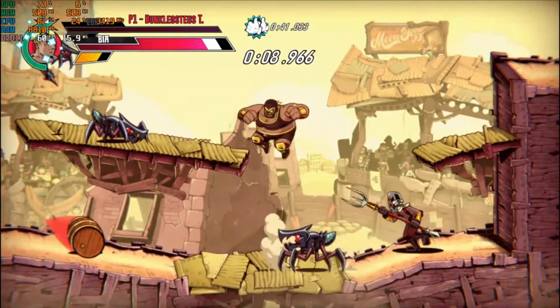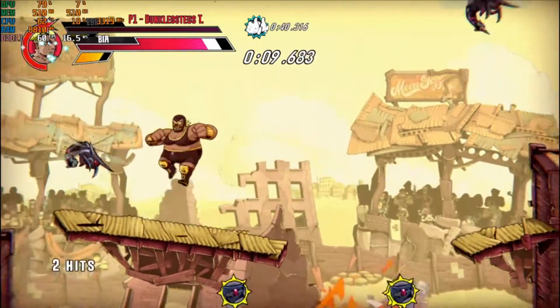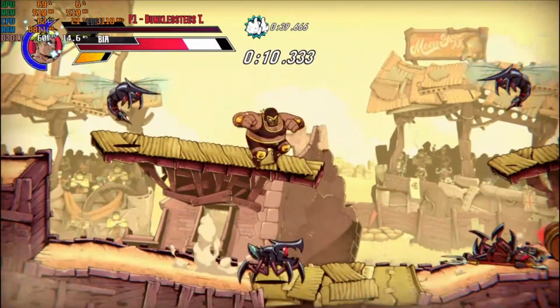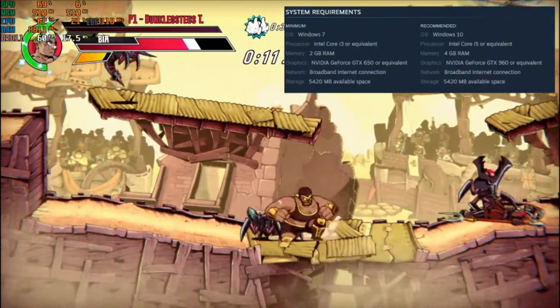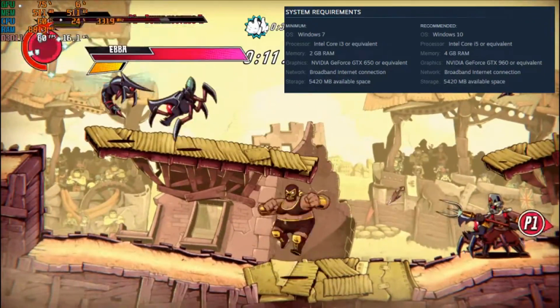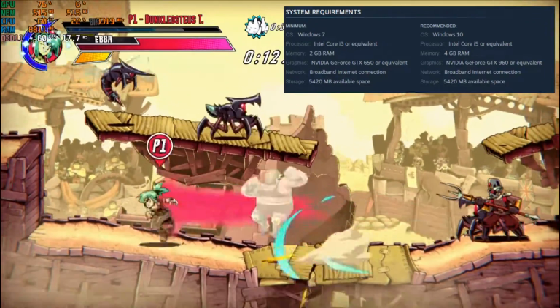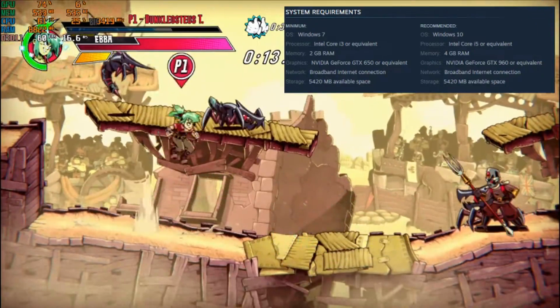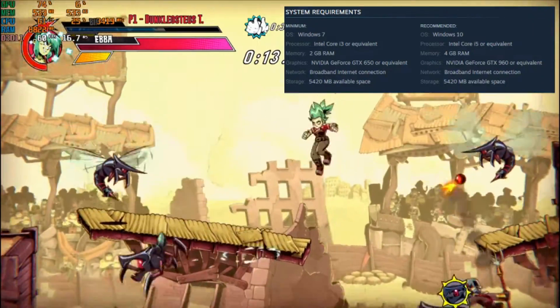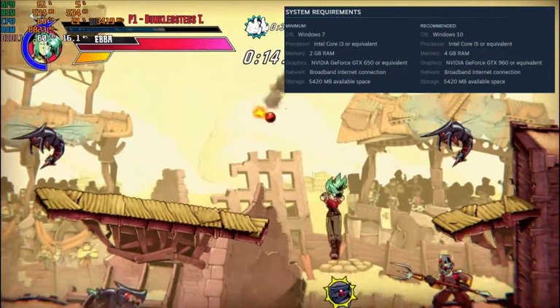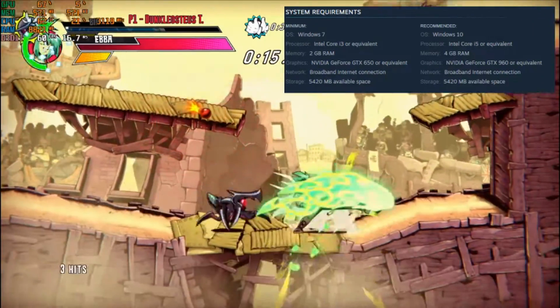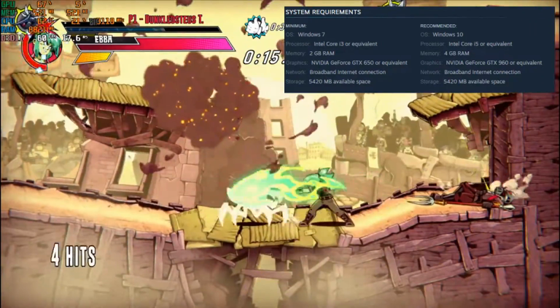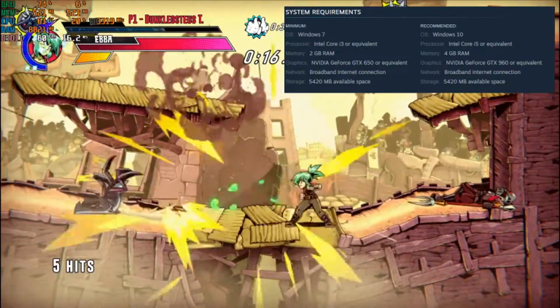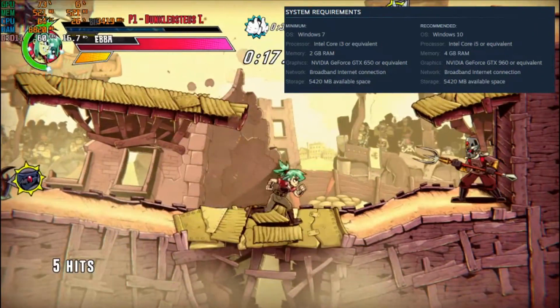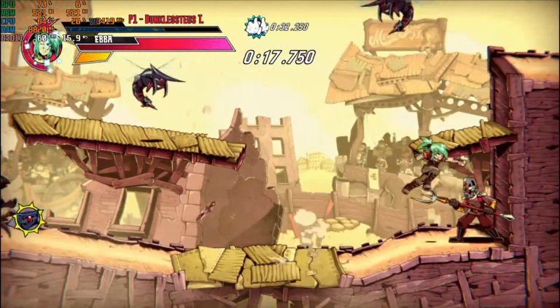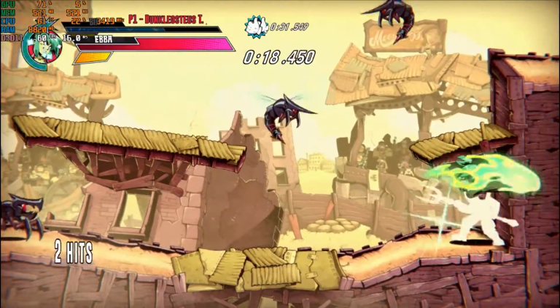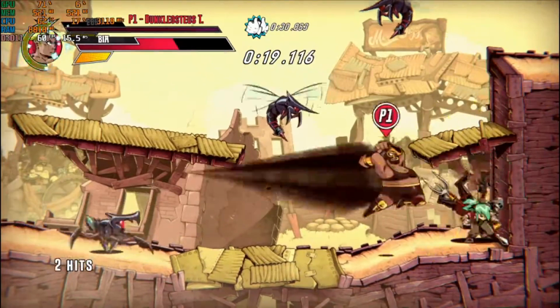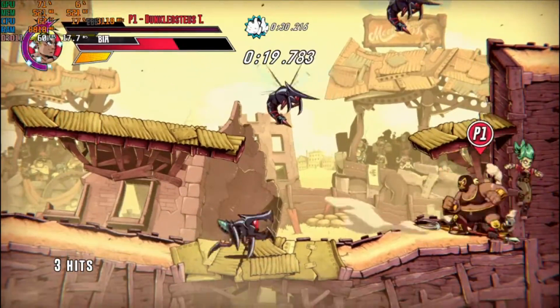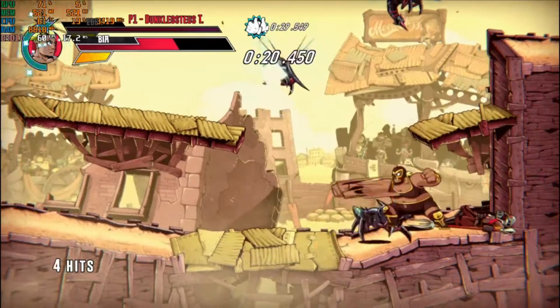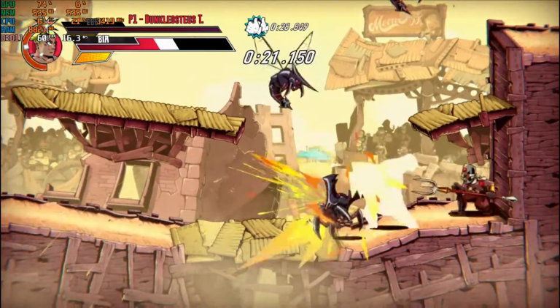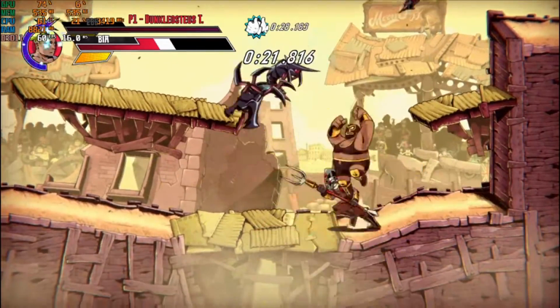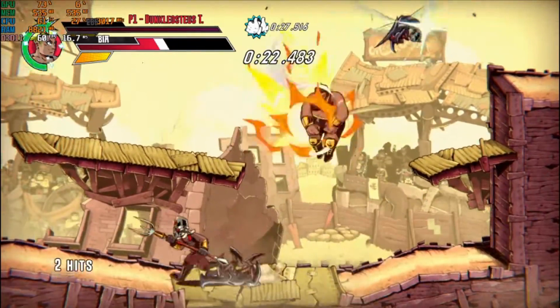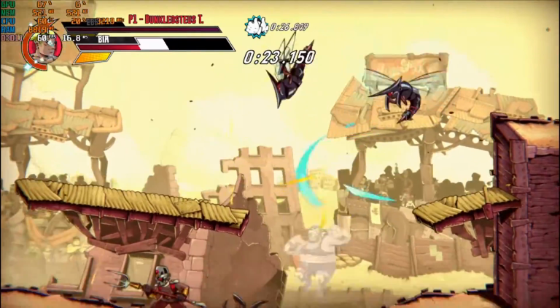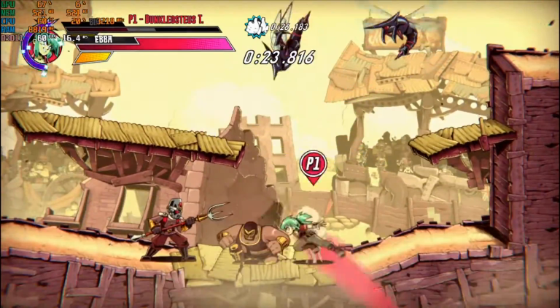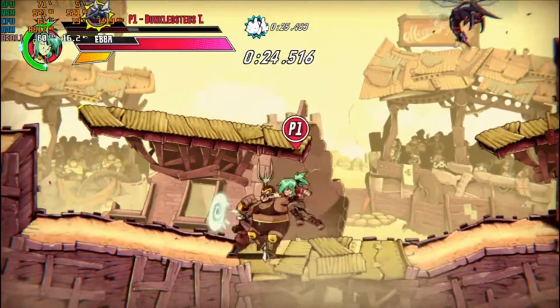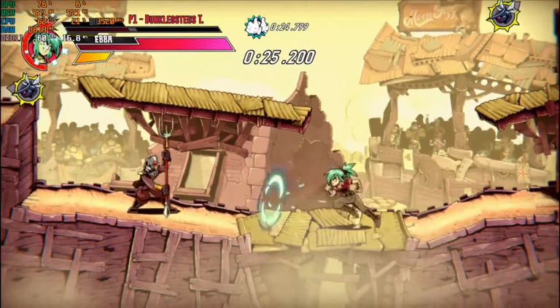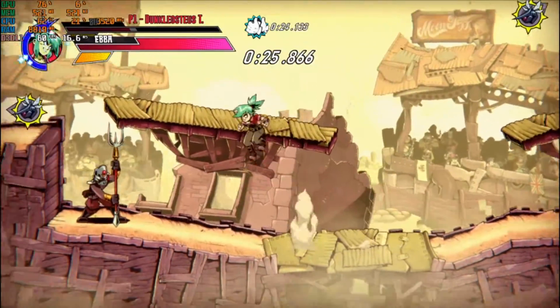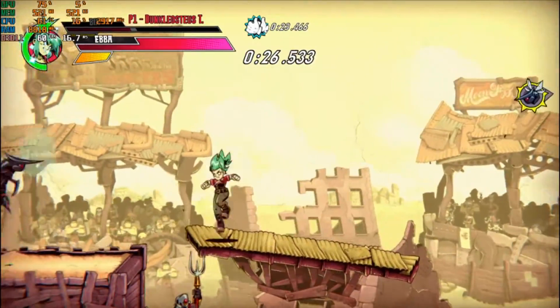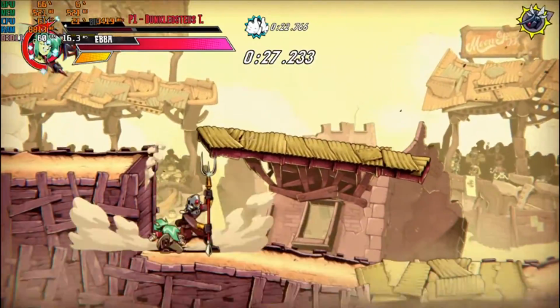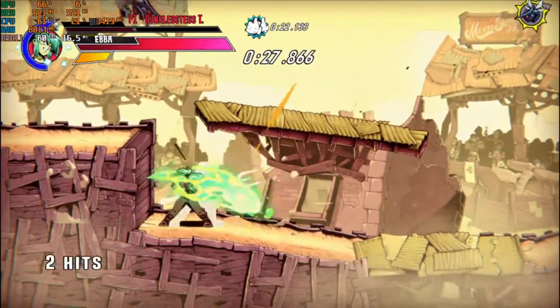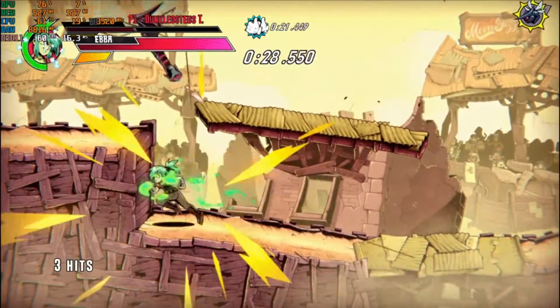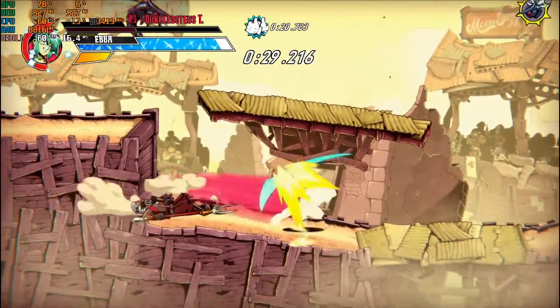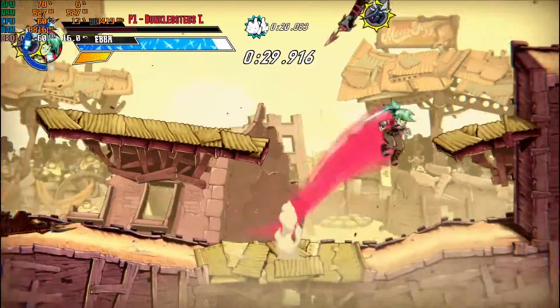Next one is Speed Brawl — I love that quick-paced game, released in September 2018. Again, all max settings and 60fps, with the little help of another stick of memory.